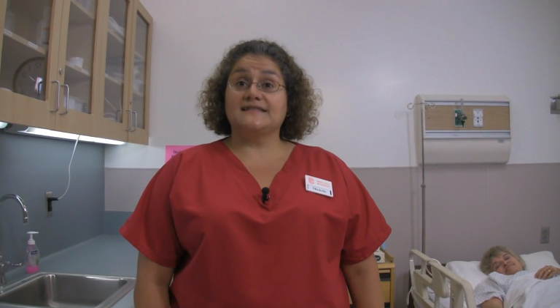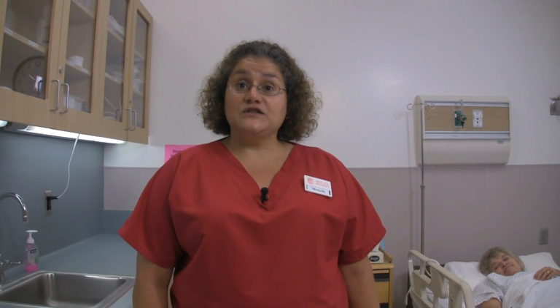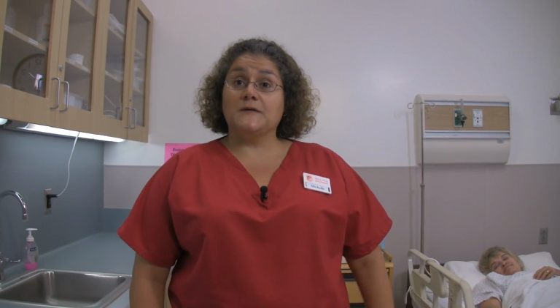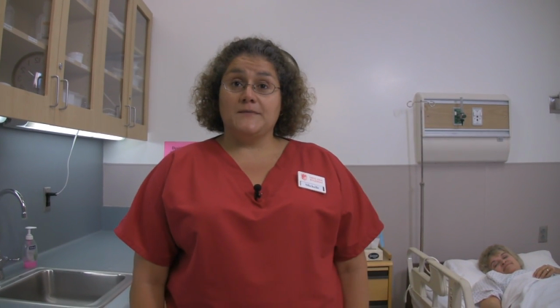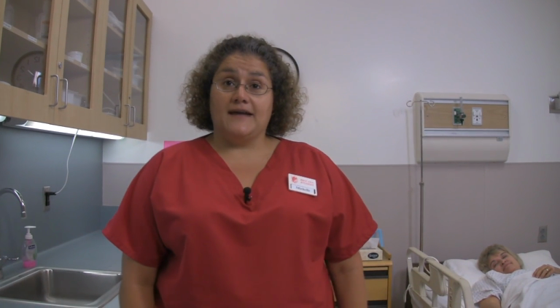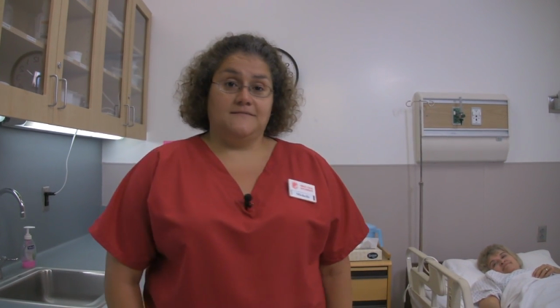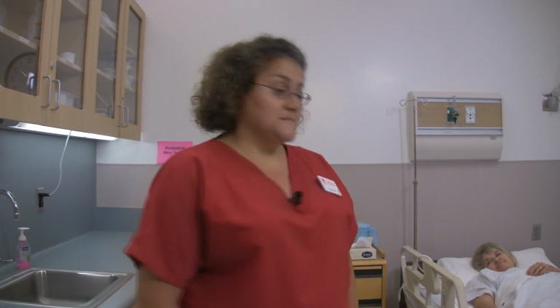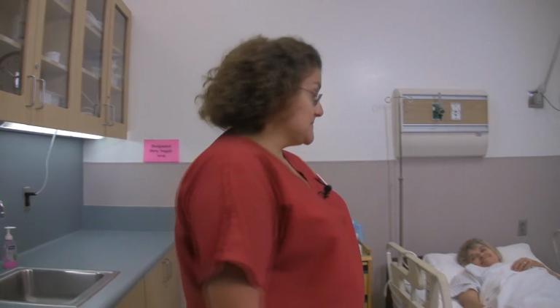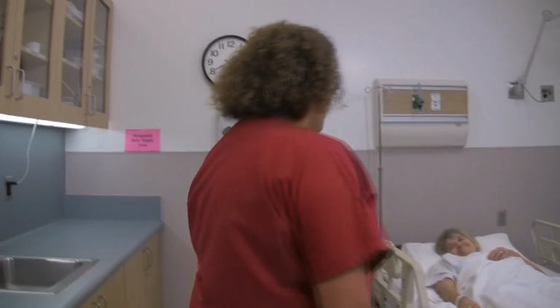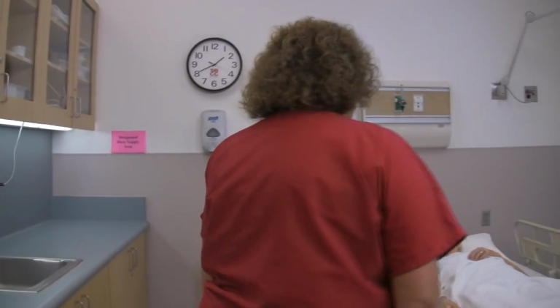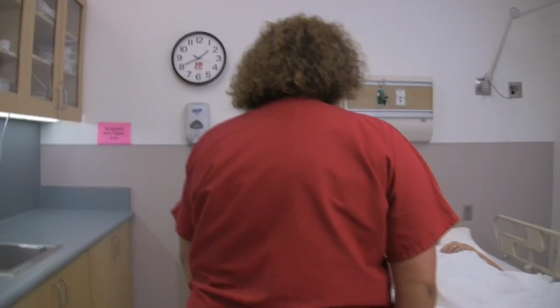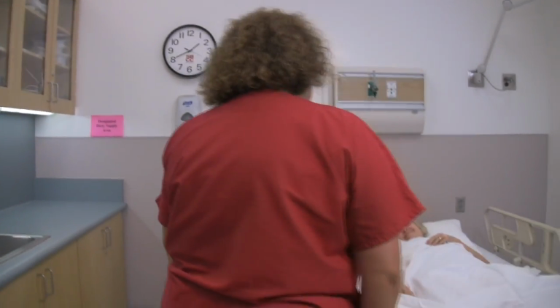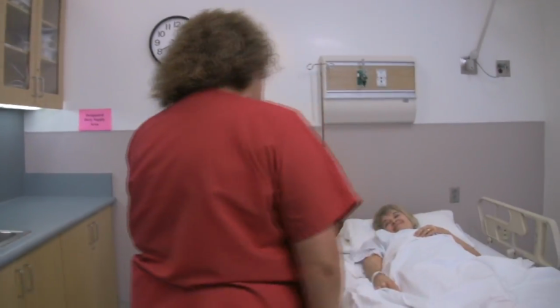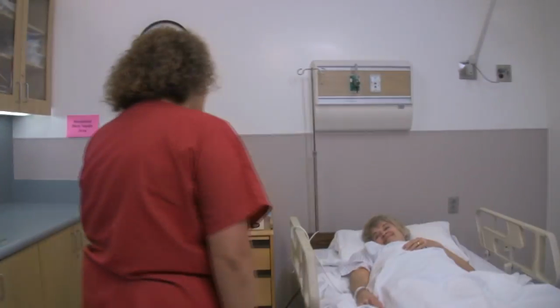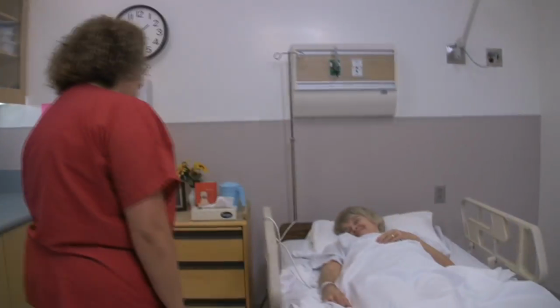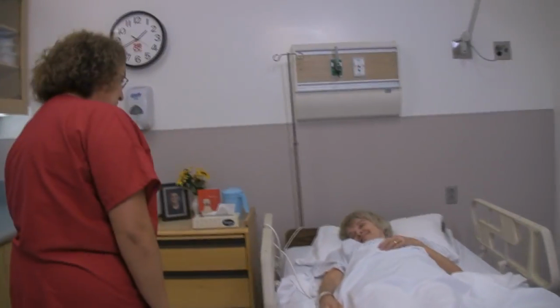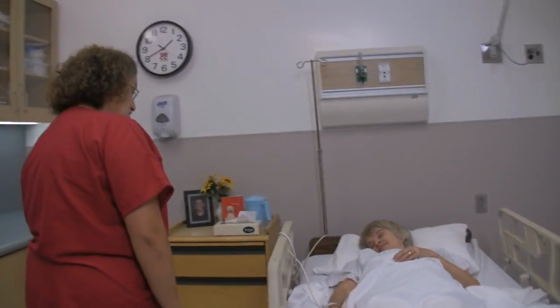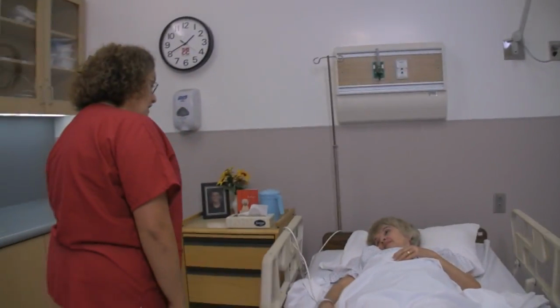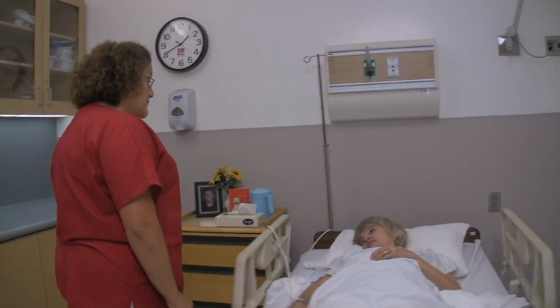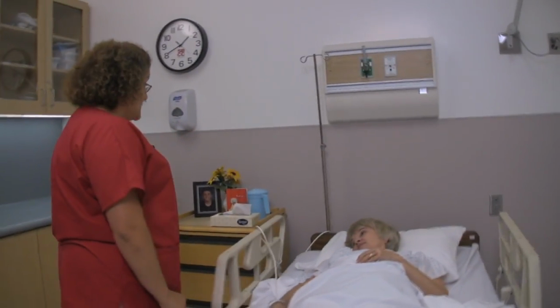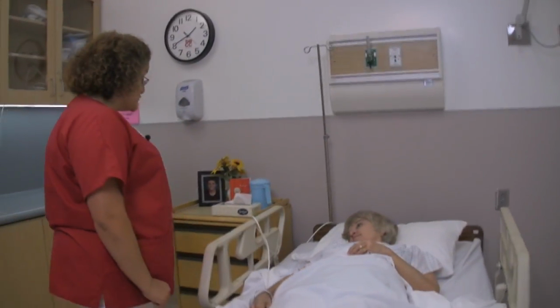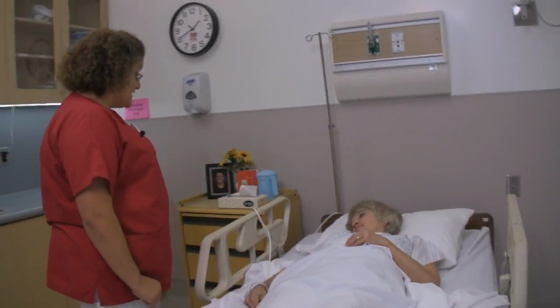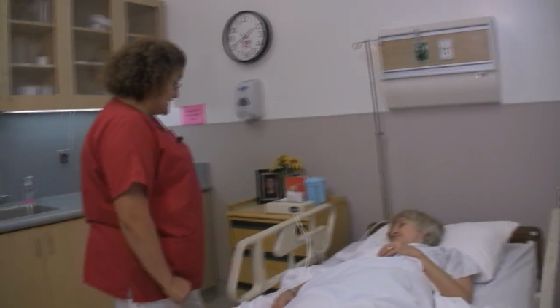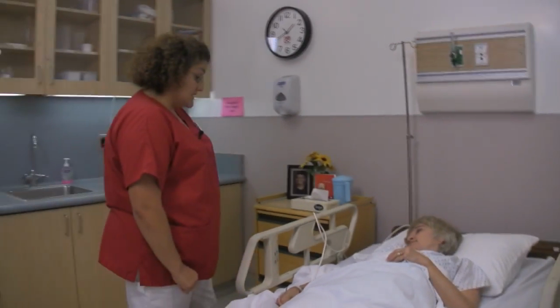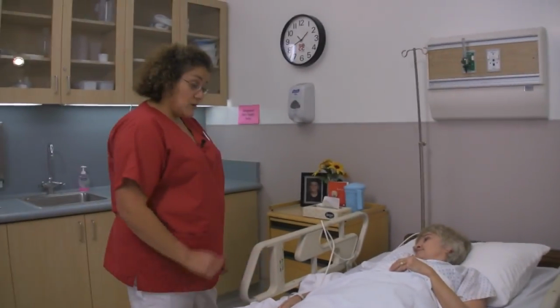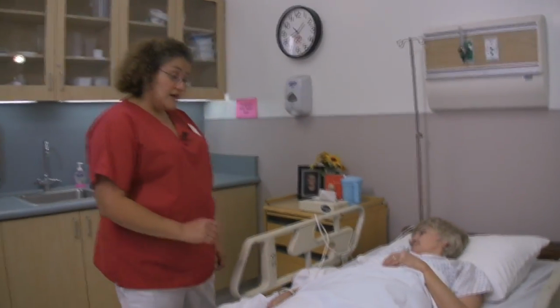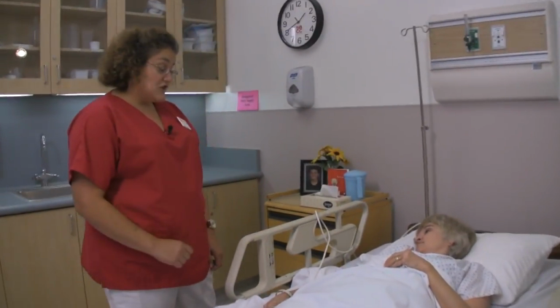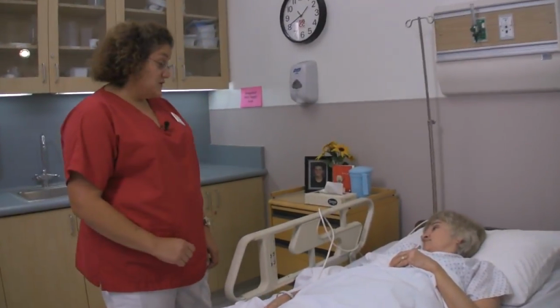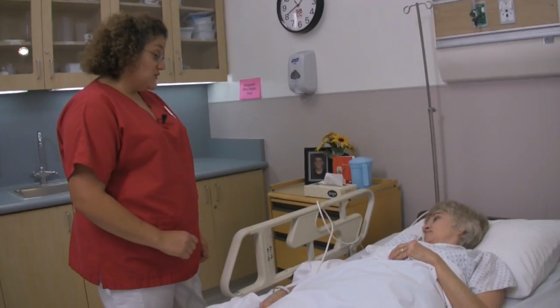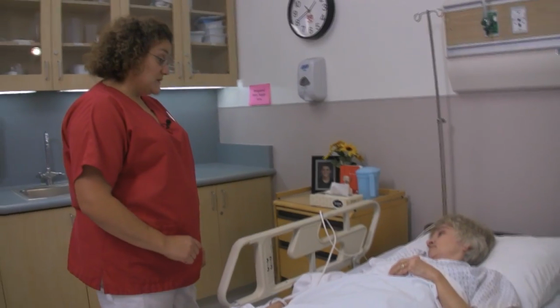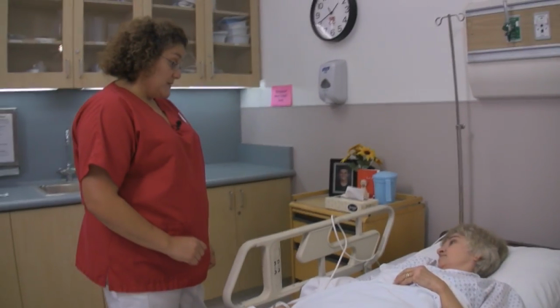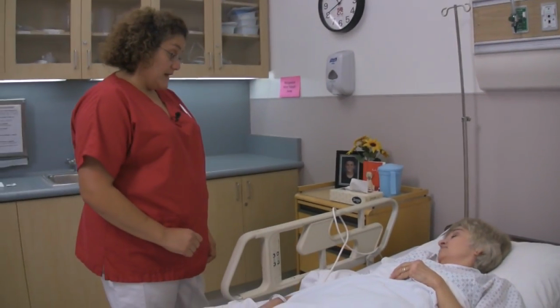Assist with the bedpan. Good morning, Mrs. Jones. My name is Michelle. I'm going to be your nursing assistant this morning. I understand you need to use the bedpan.